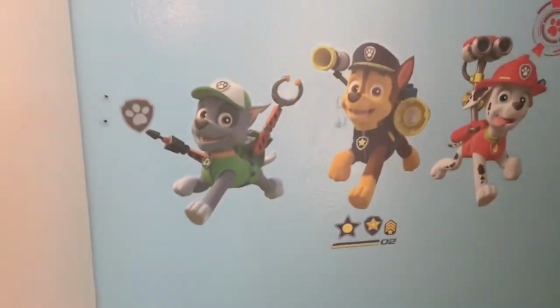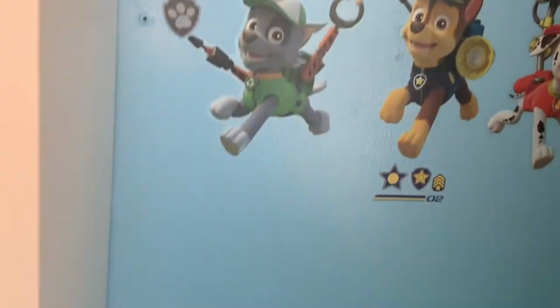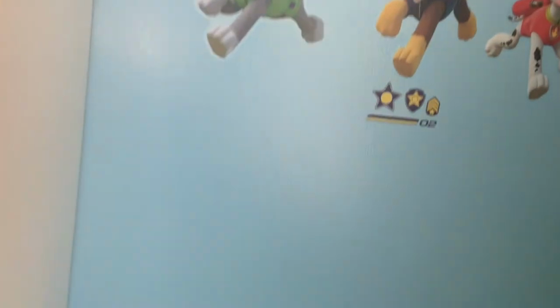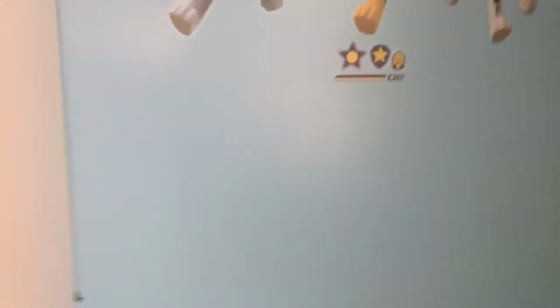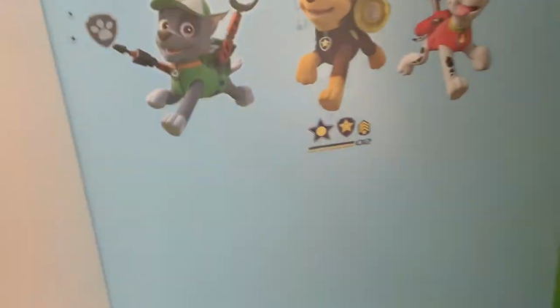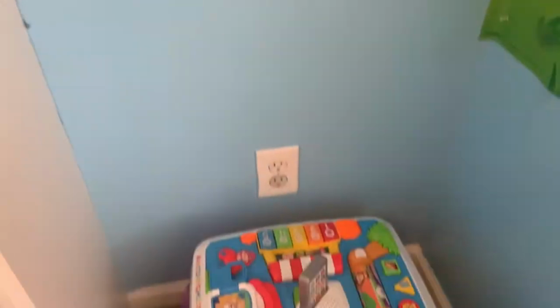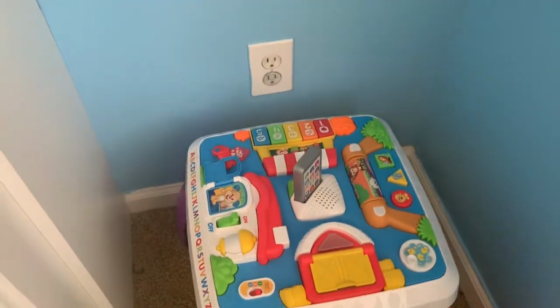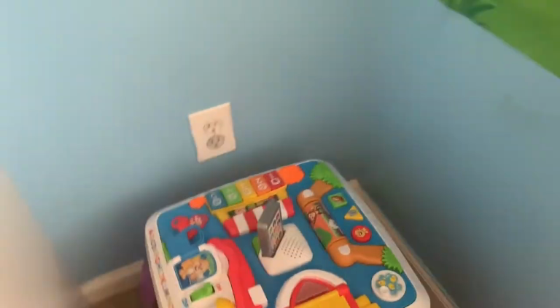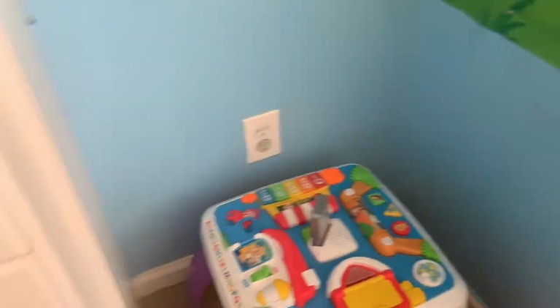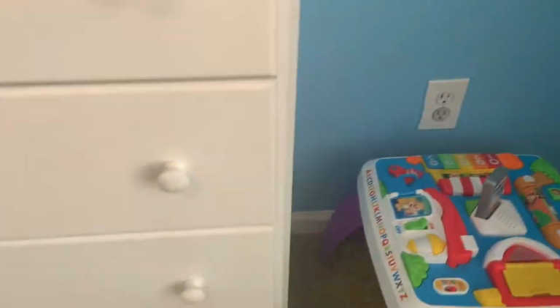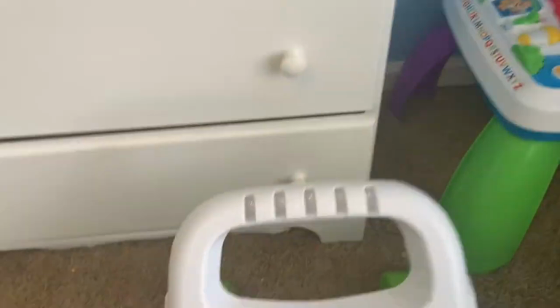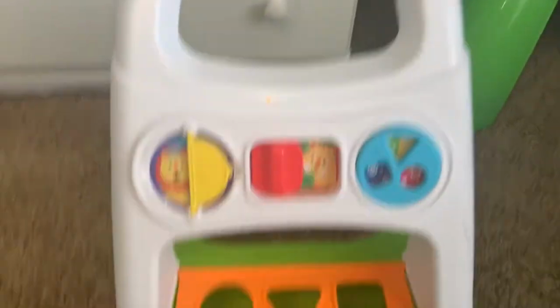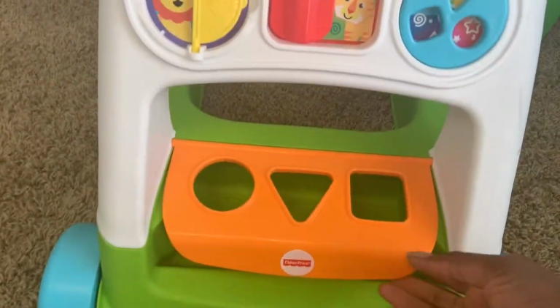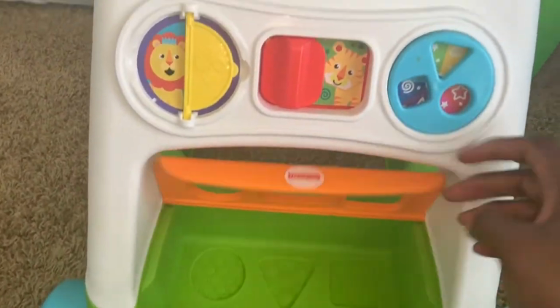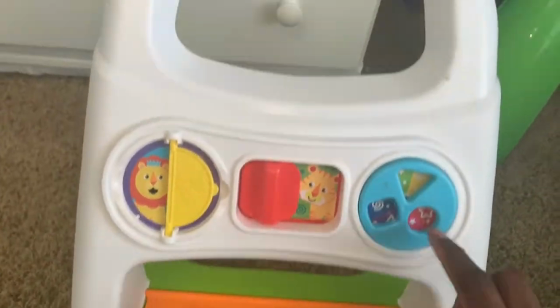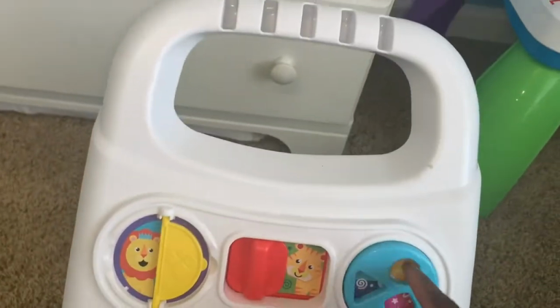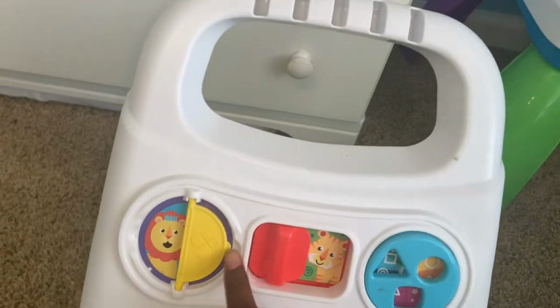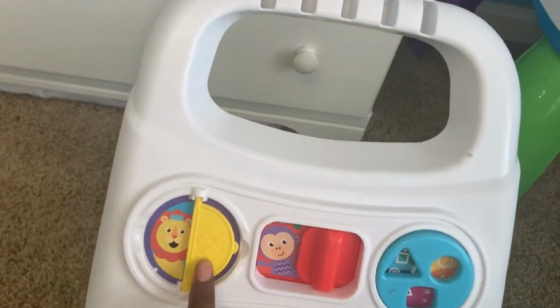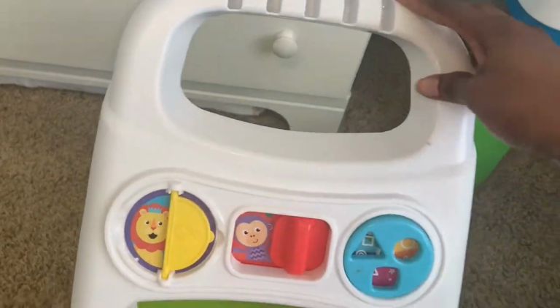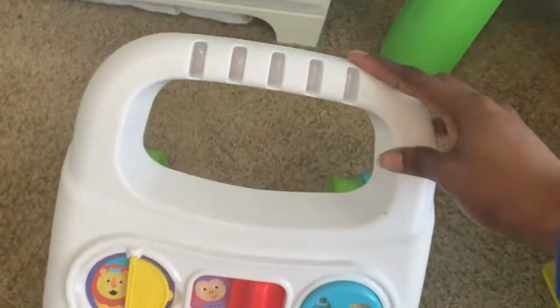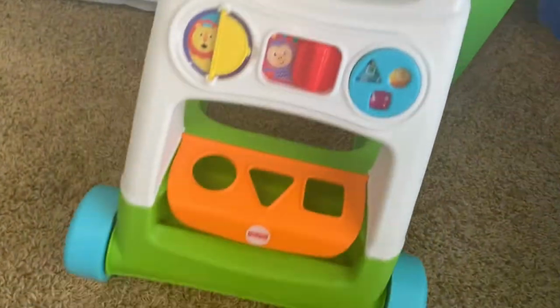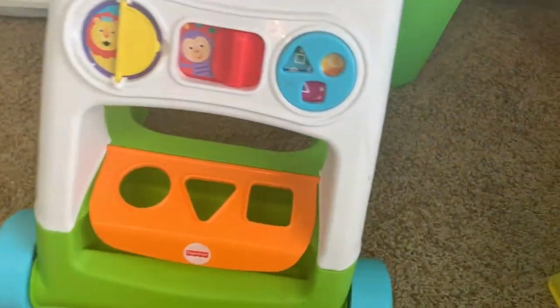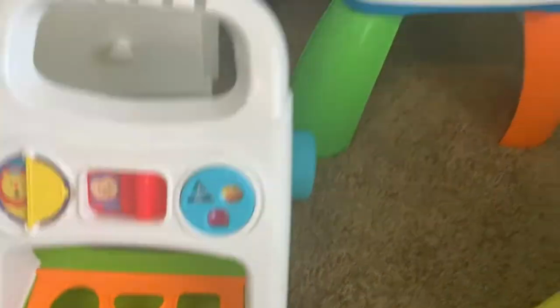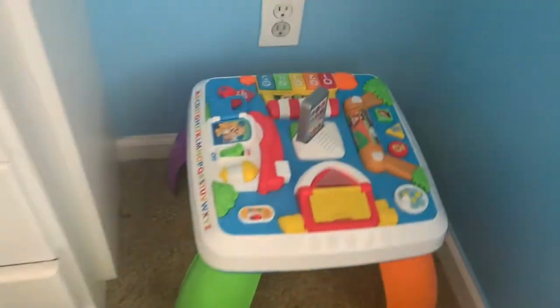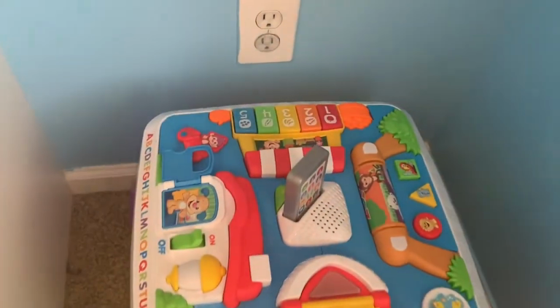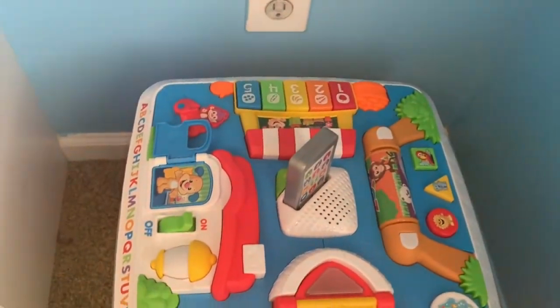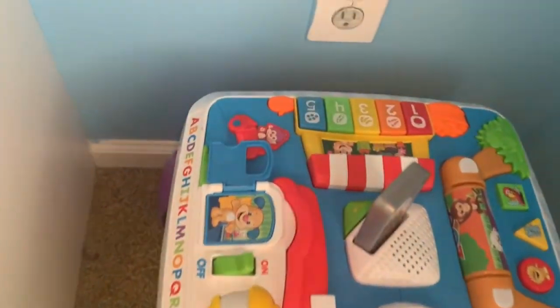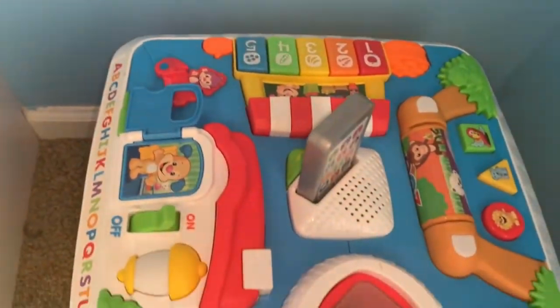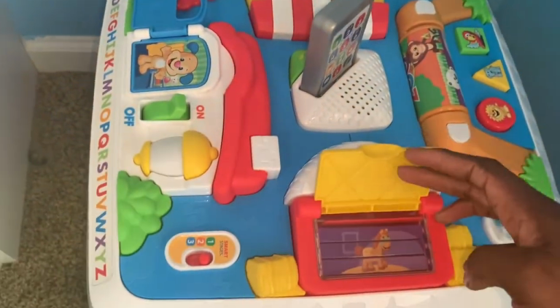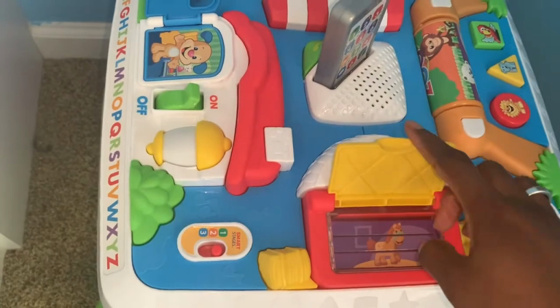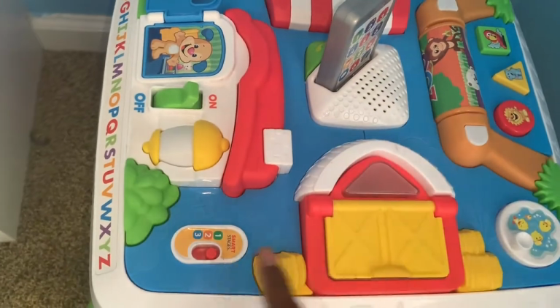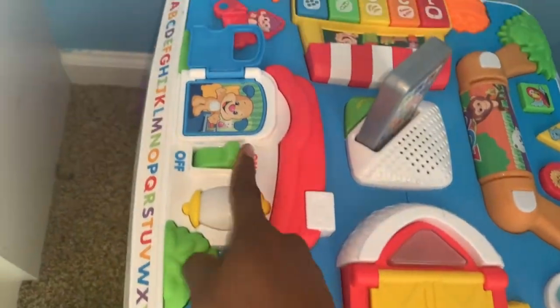The stickers are from Roommates — it came in like a 37-sticker set. This is one of his walkers, and then this is his learning table.